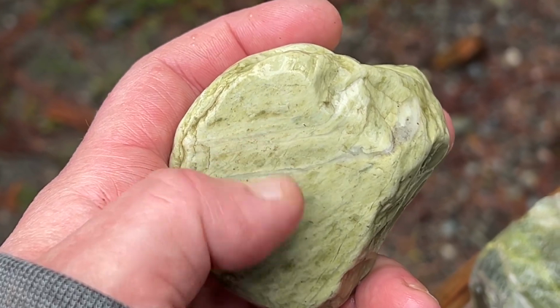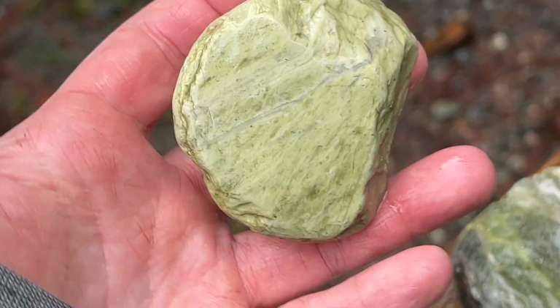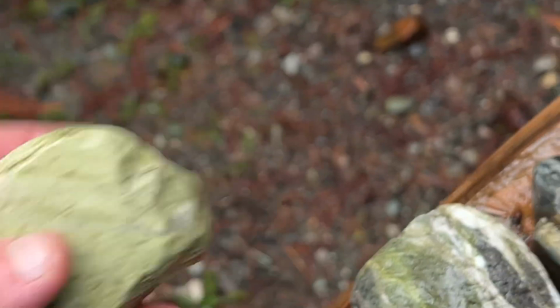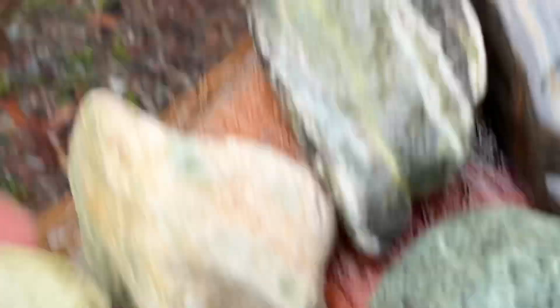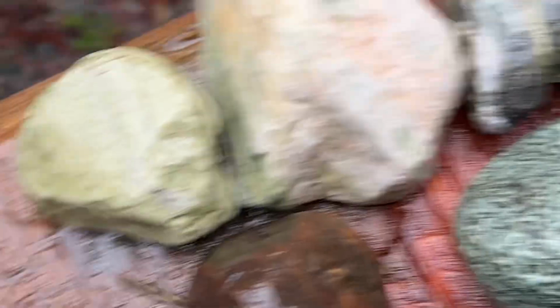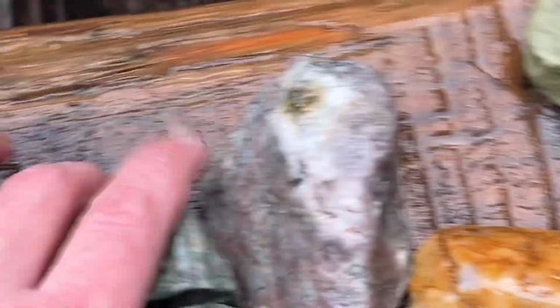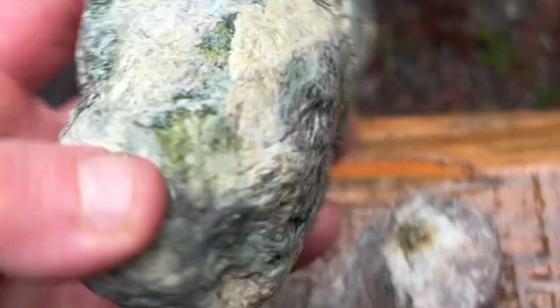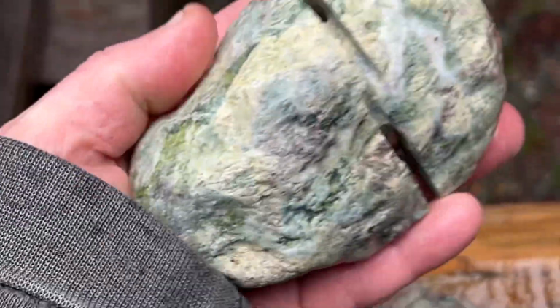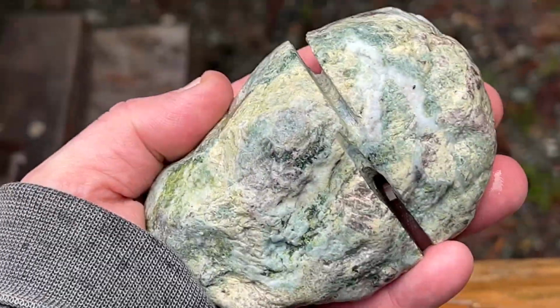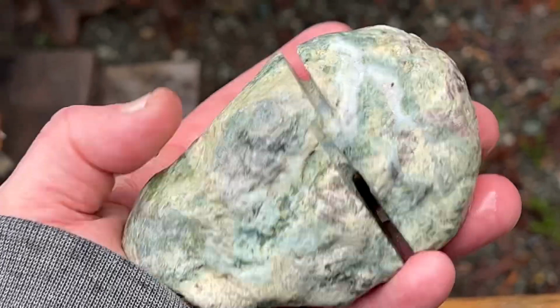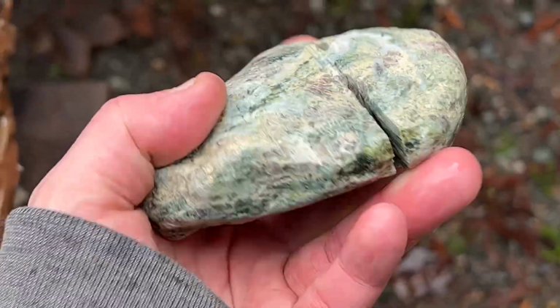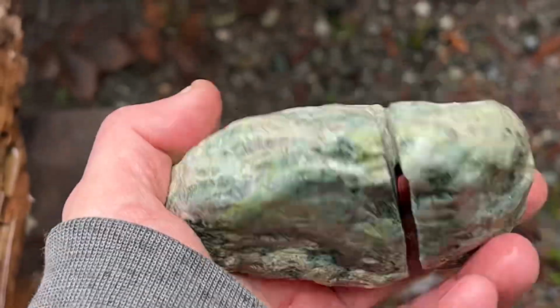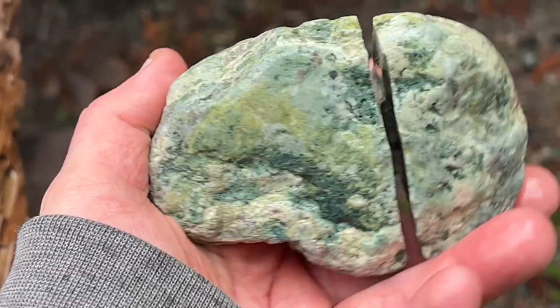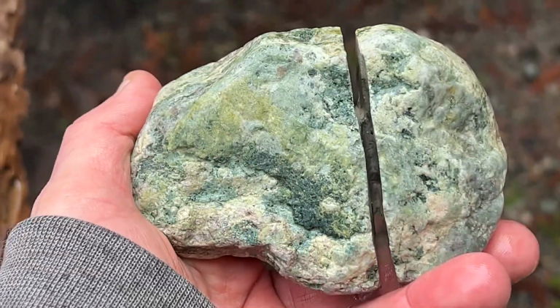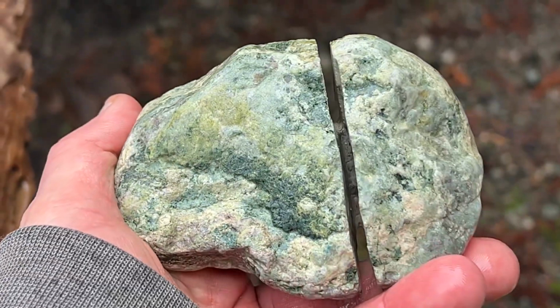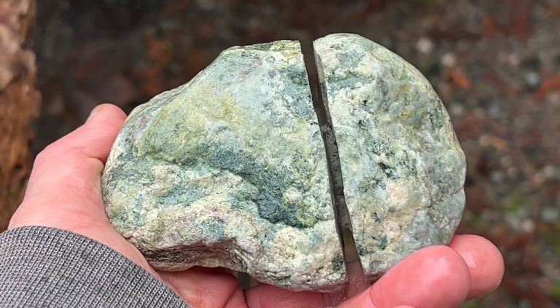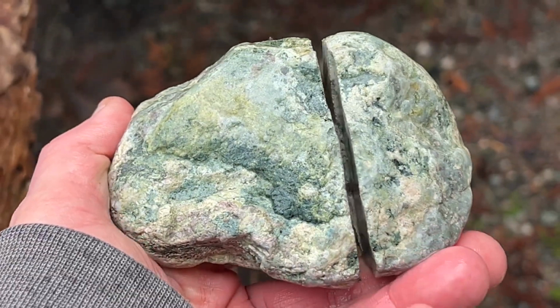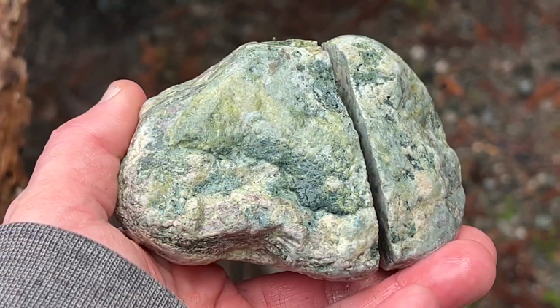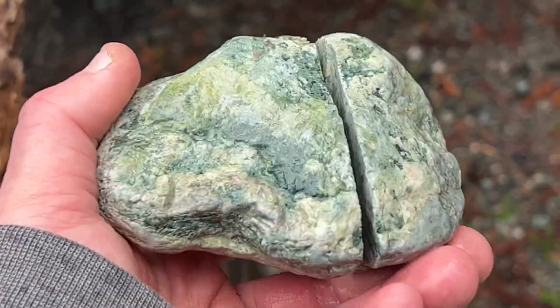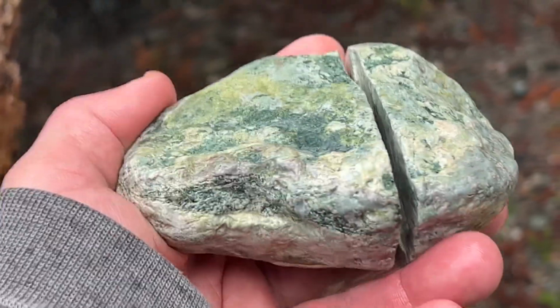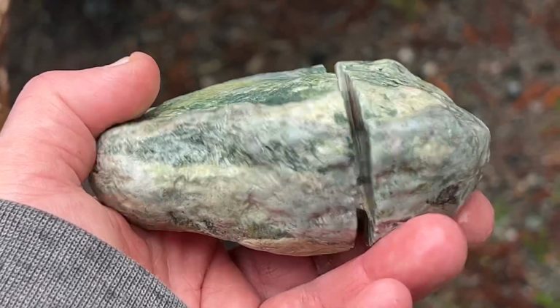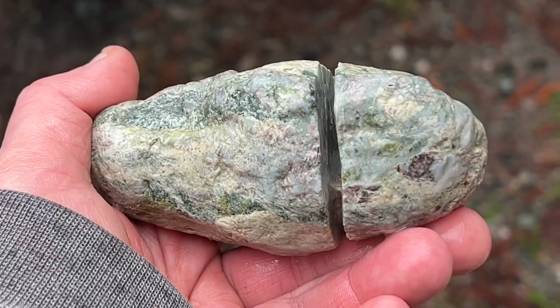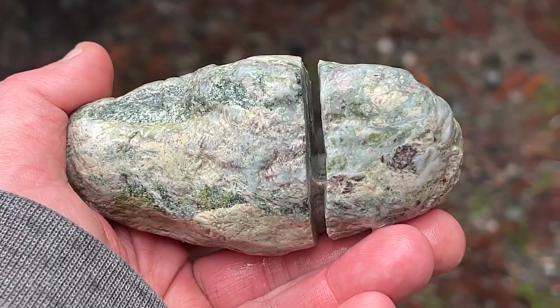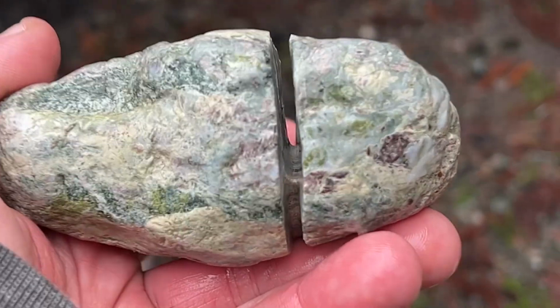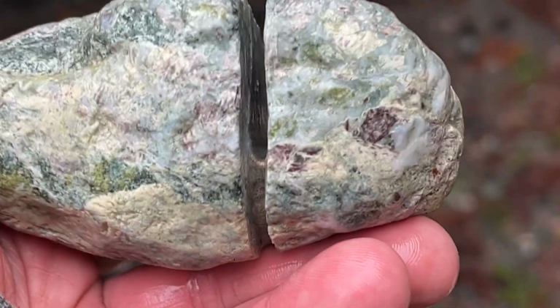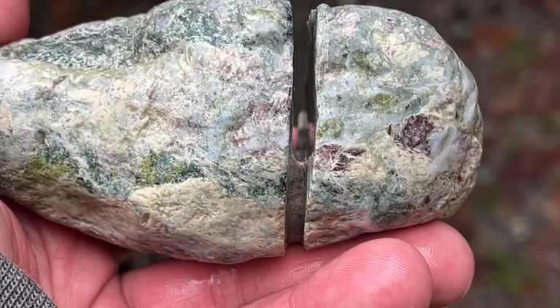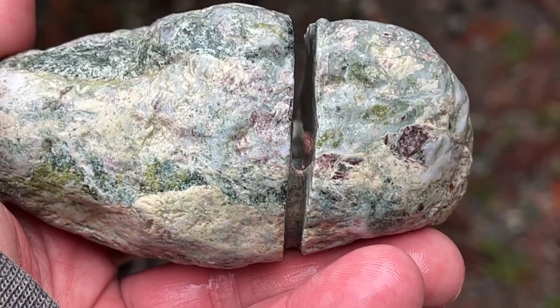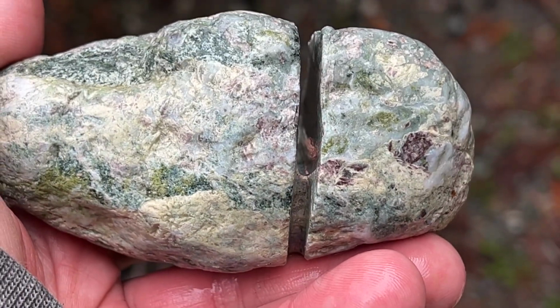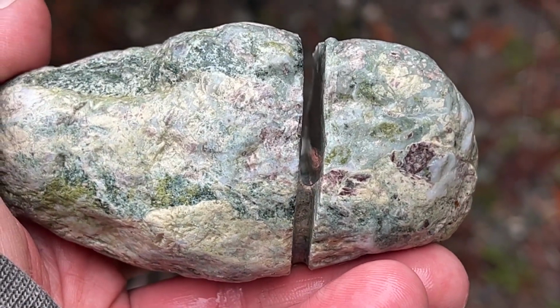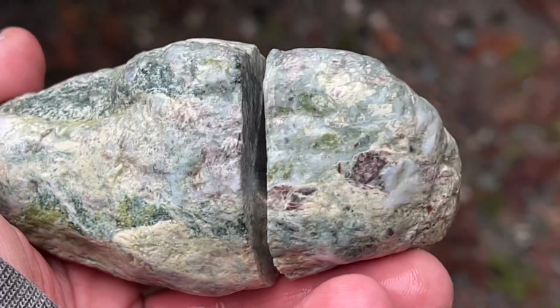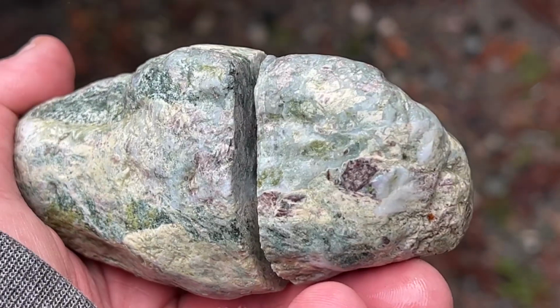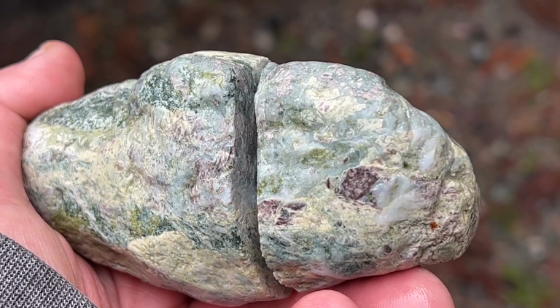Look at this quartz. I haven't even shined this thing, right? This is what we busted the rock saw on. I was cutting this guy — I think I was even filming it — and then I just stopped because I had this feeling like today is not the day.